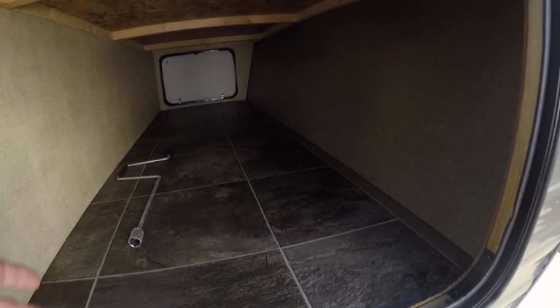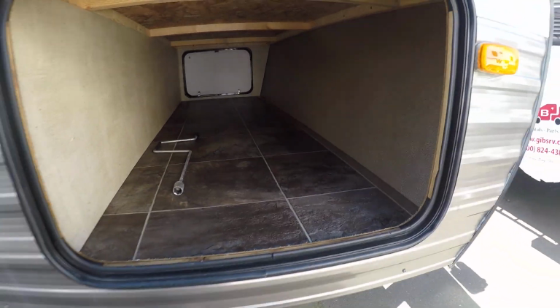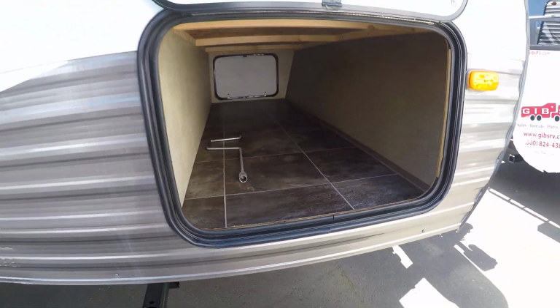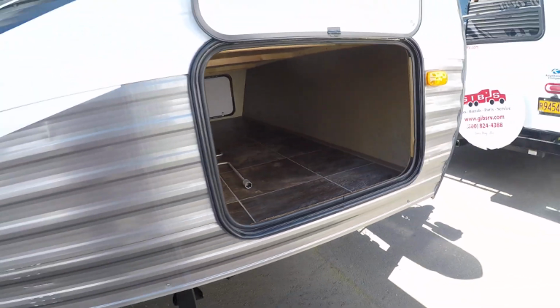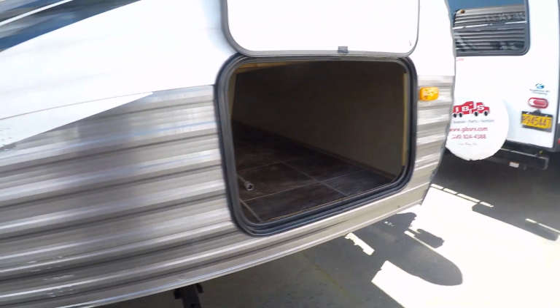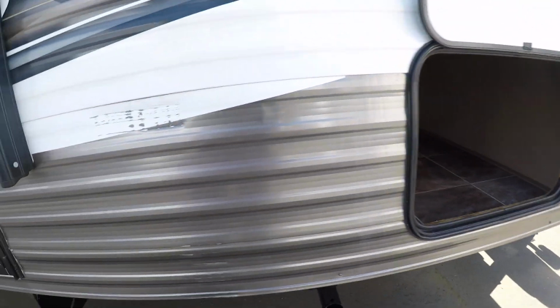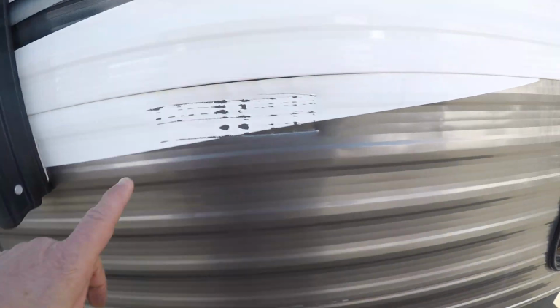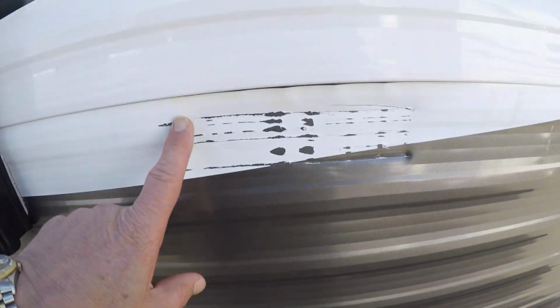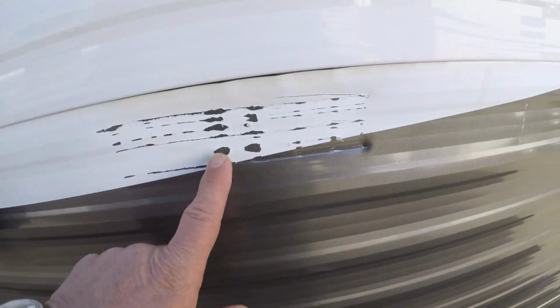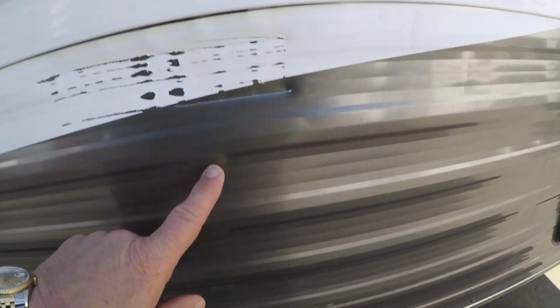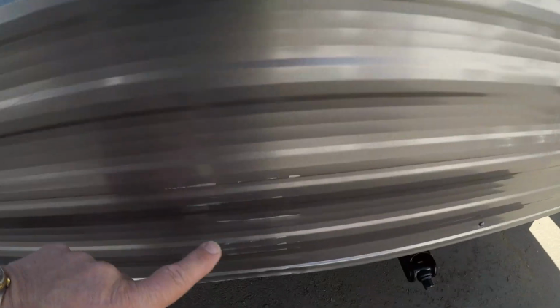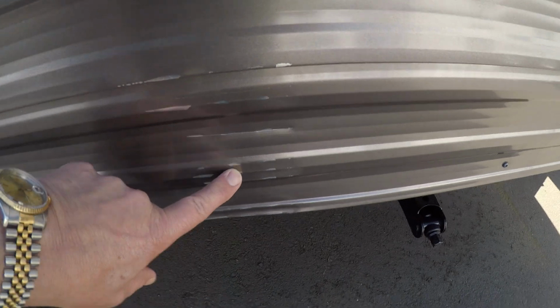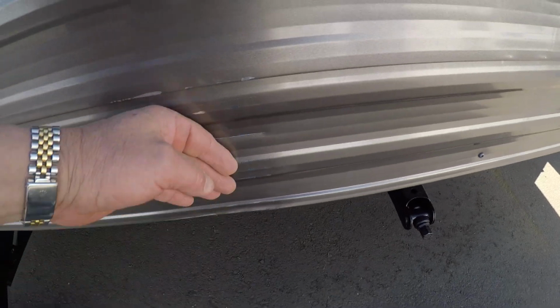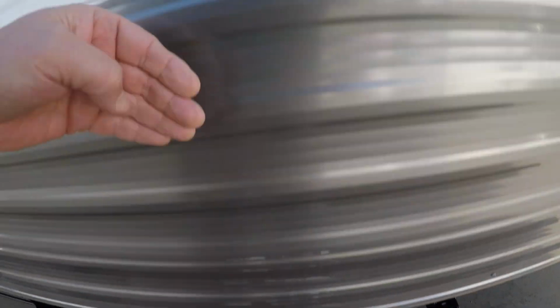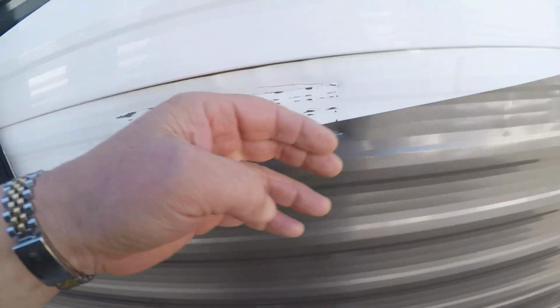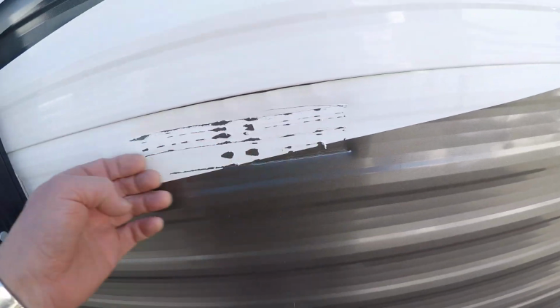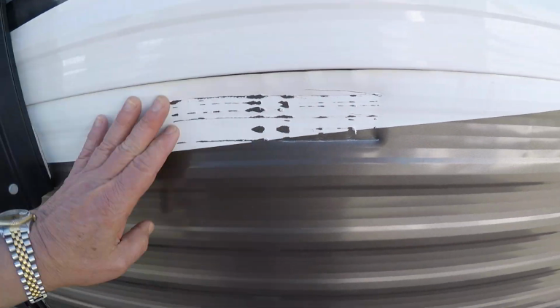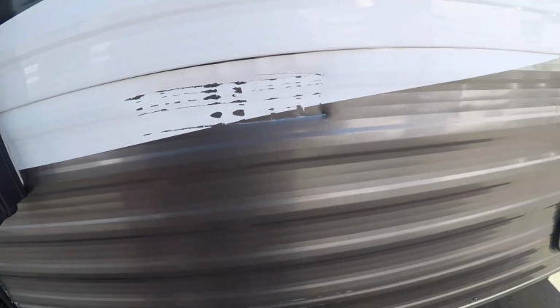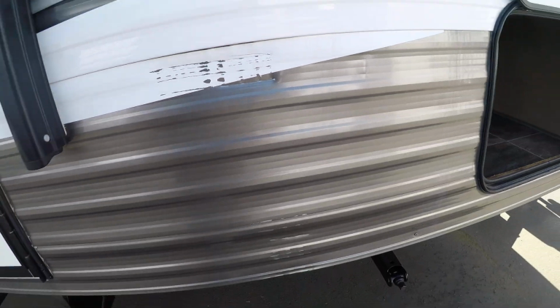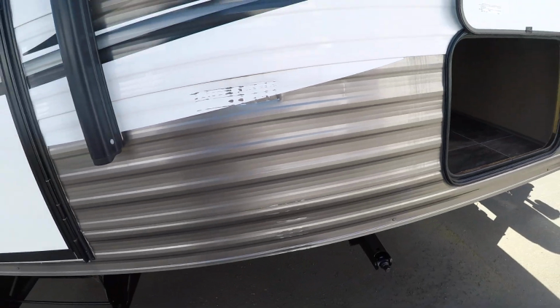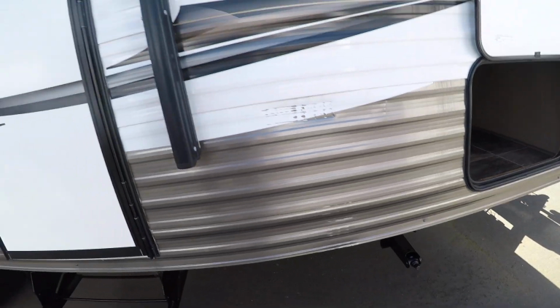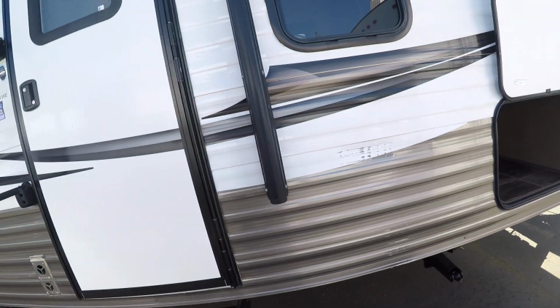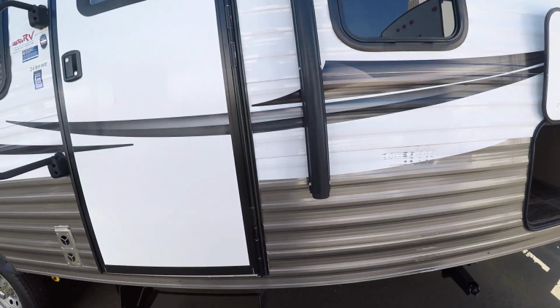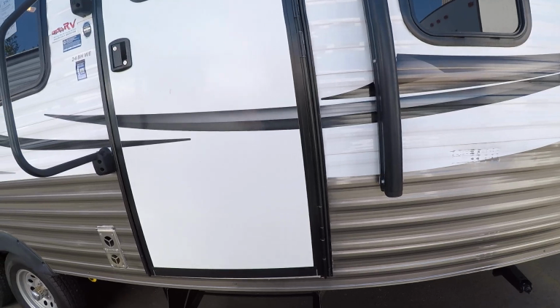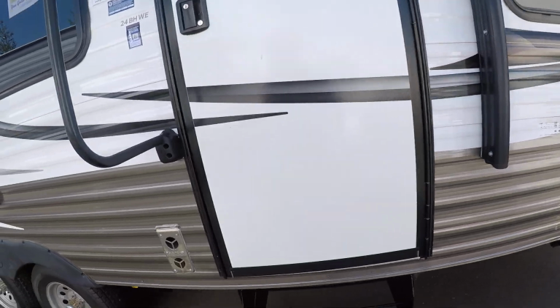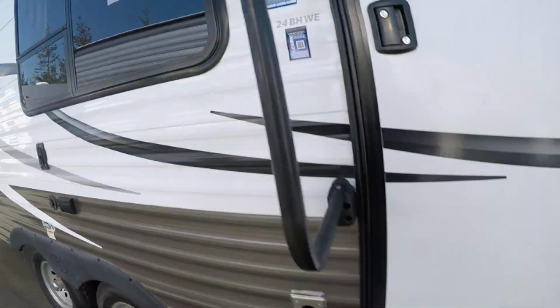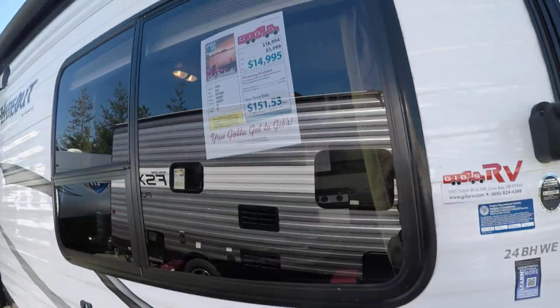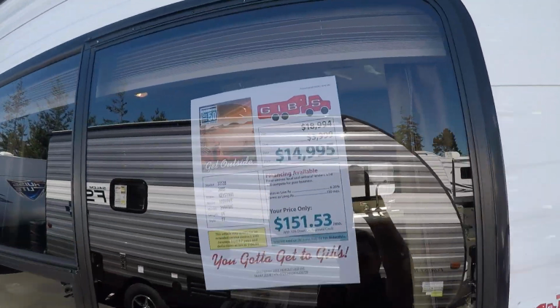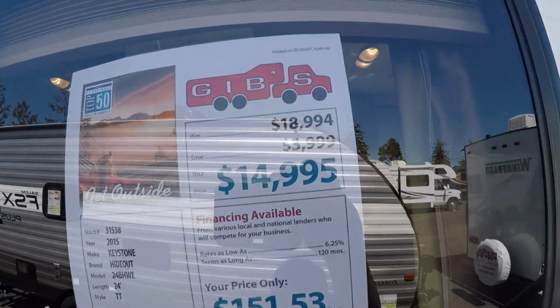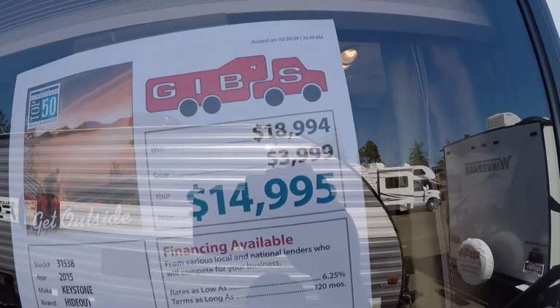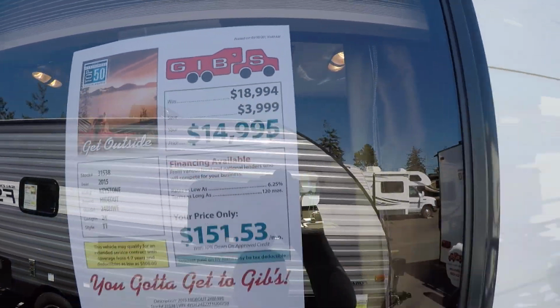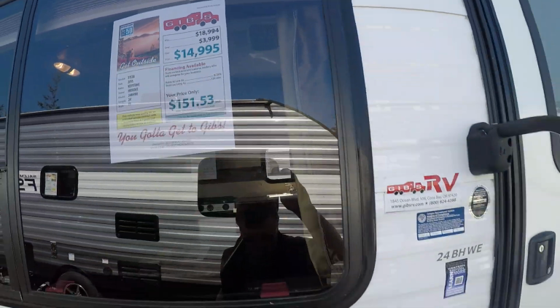It fits in and out, no problem. It does have a little owie right here — you can see that, and a little bit of one here. Someone must have scraped something. We have not repaired it; we're trying to keep the price down and affordable. You can see it's a lot of trailer for the buck.